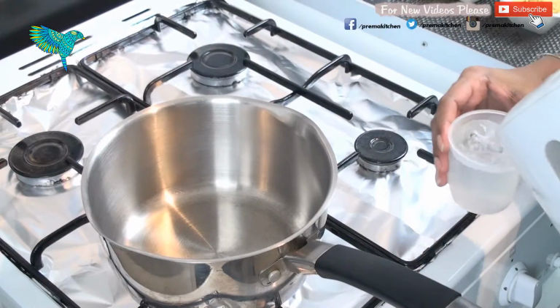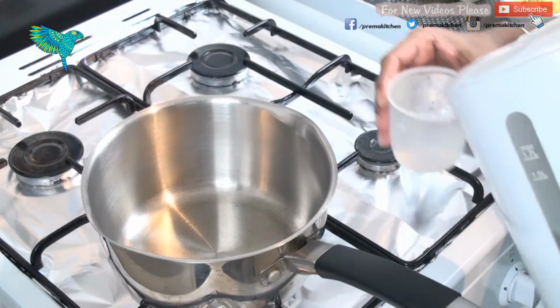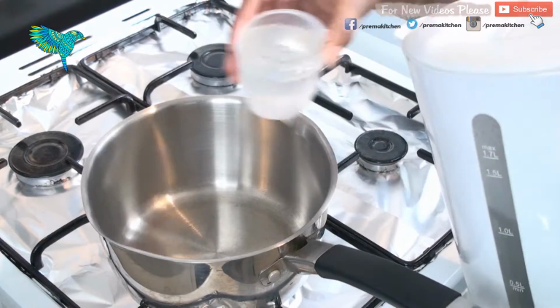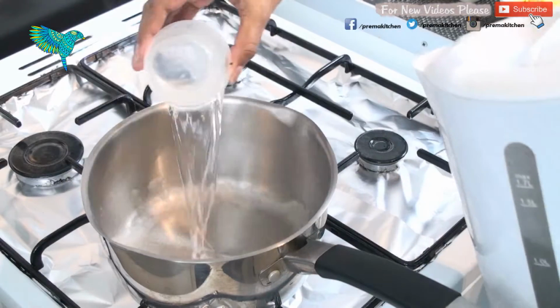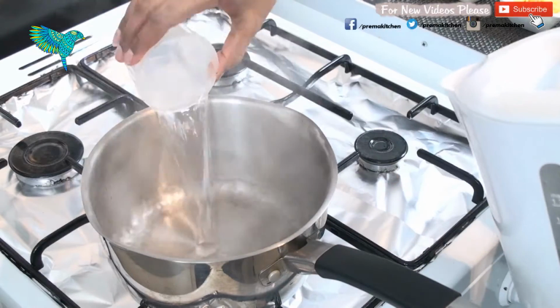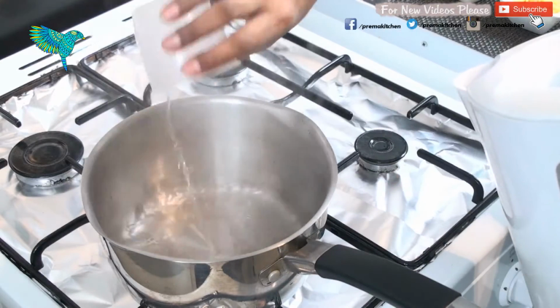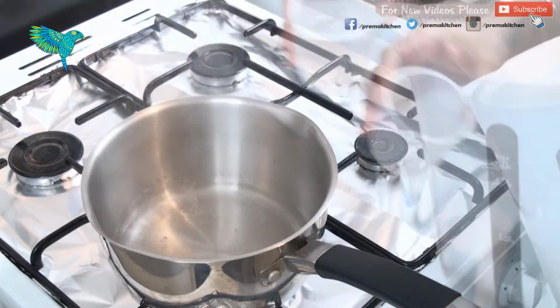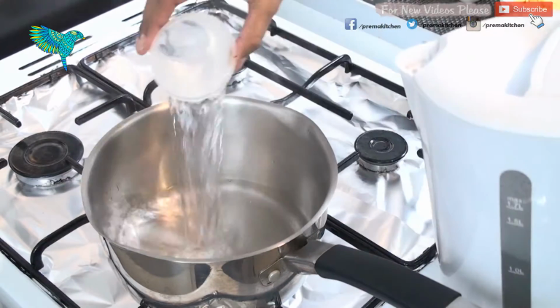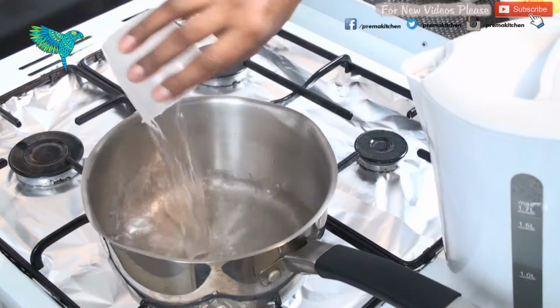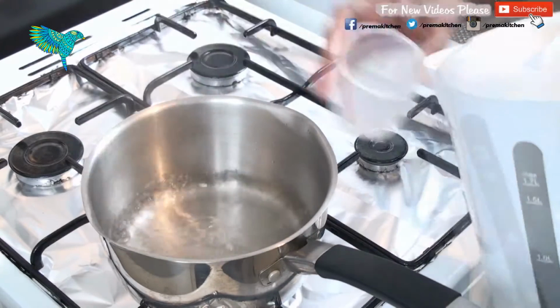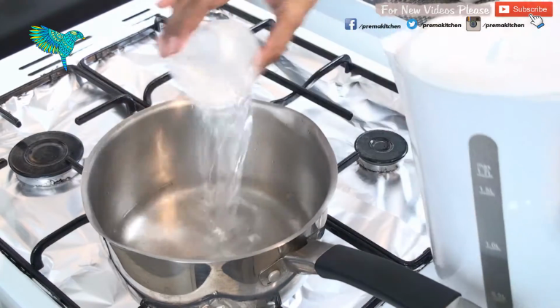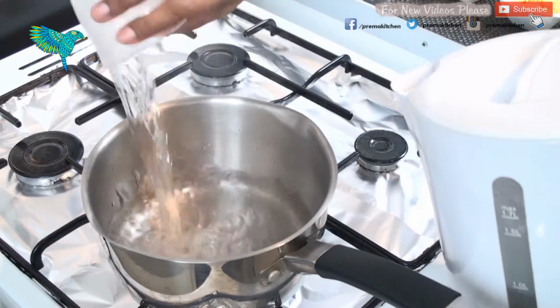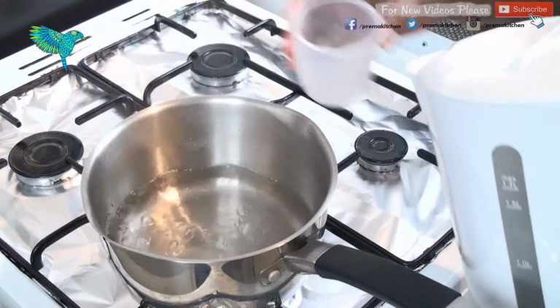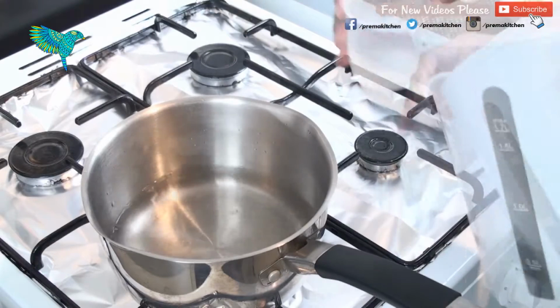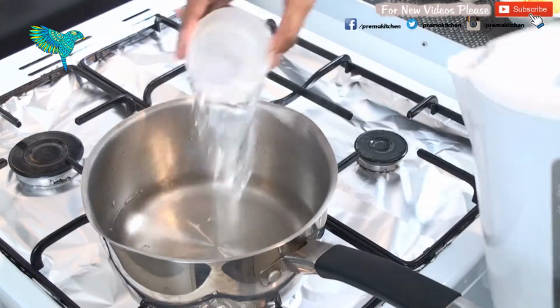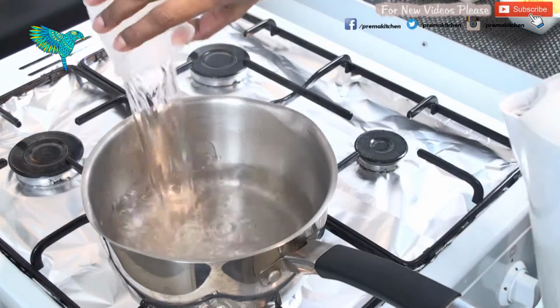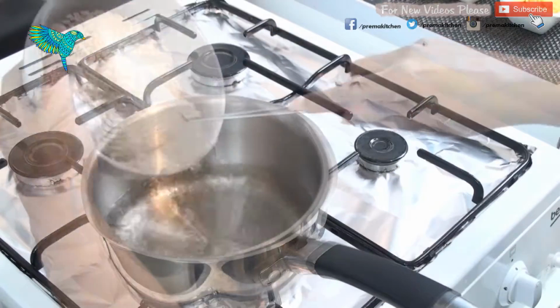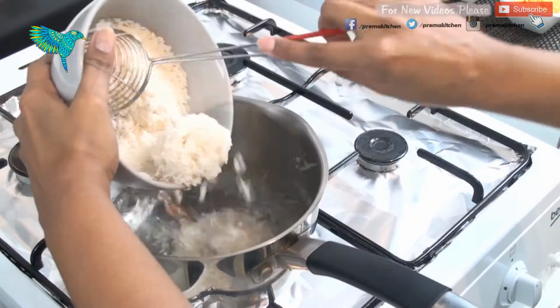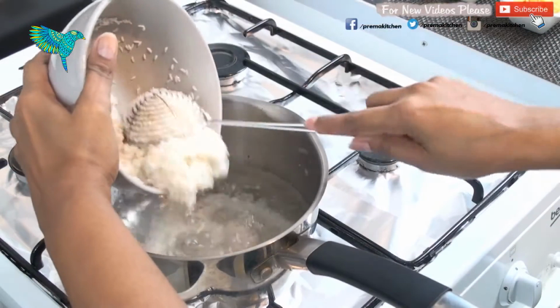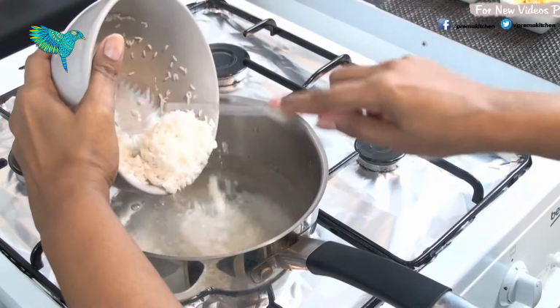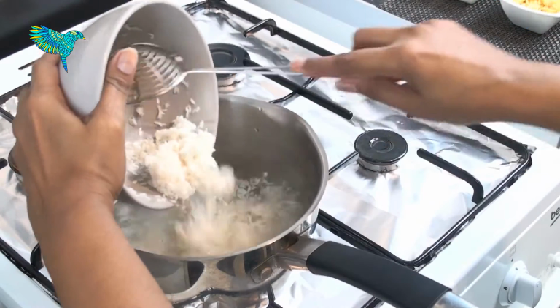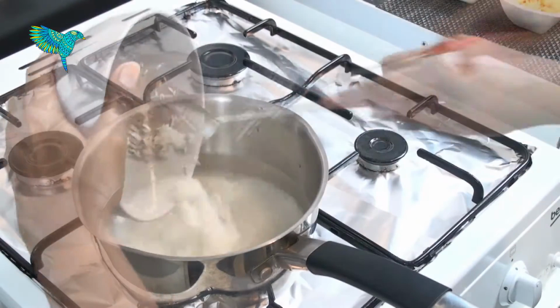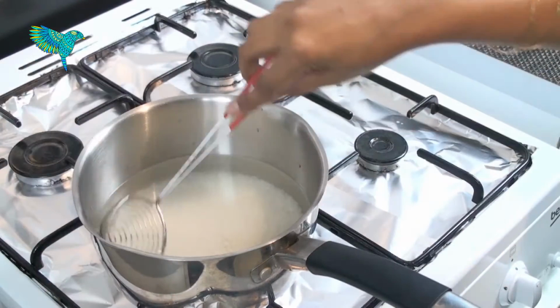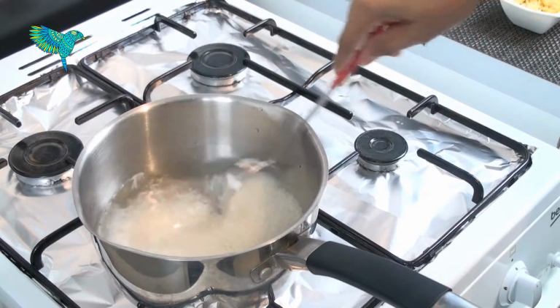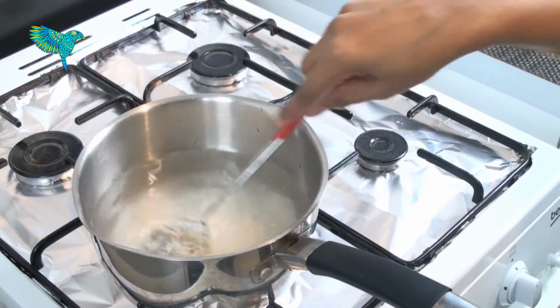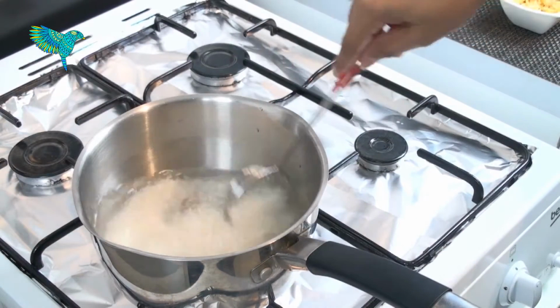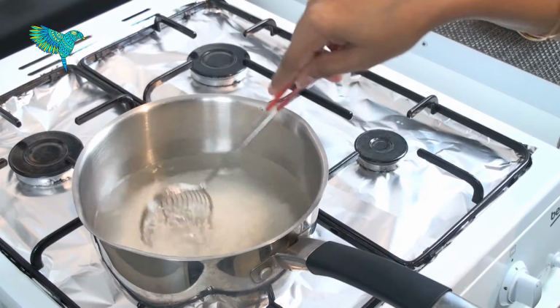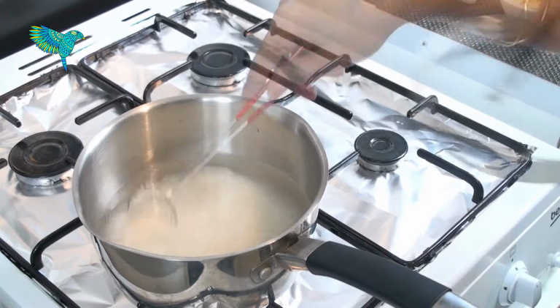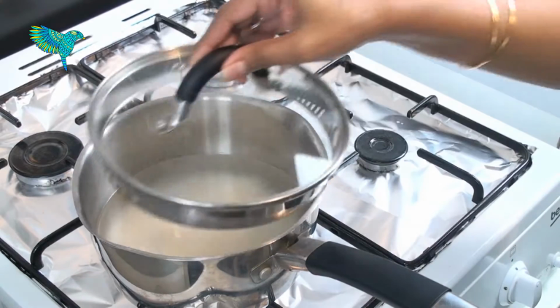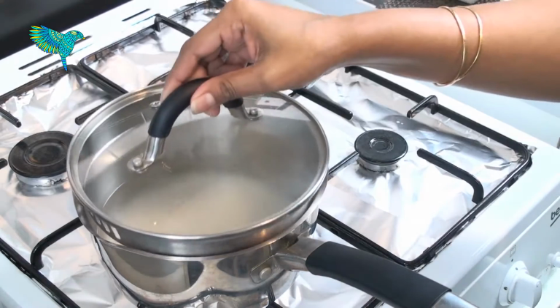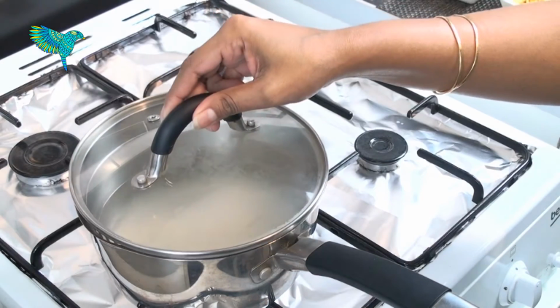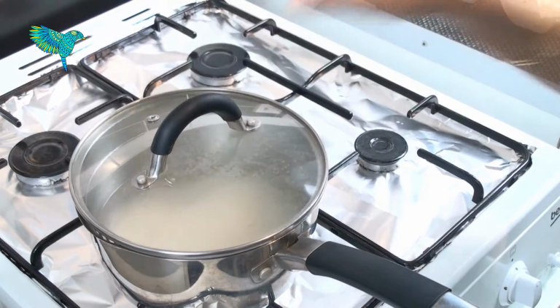Into a dish on medium heat, pour 4 cups of hot water. Add washed and drained rice to the boiling water, and mix to avoid sticking to the bottom. Cover the lid to cook.